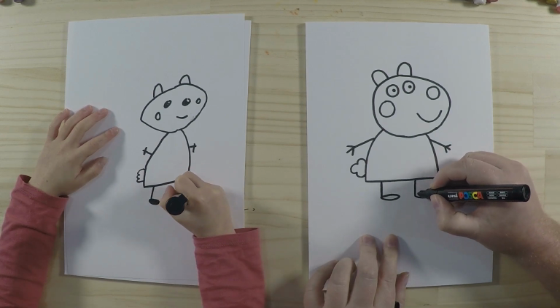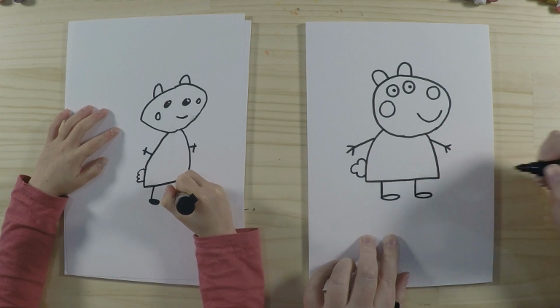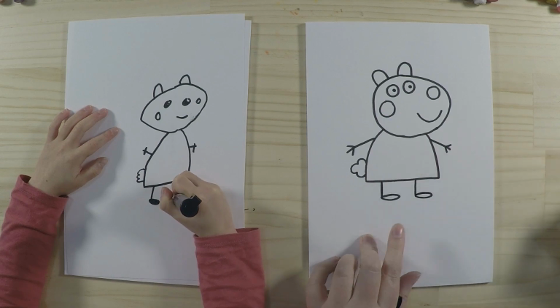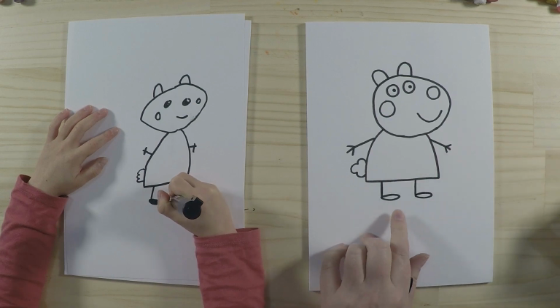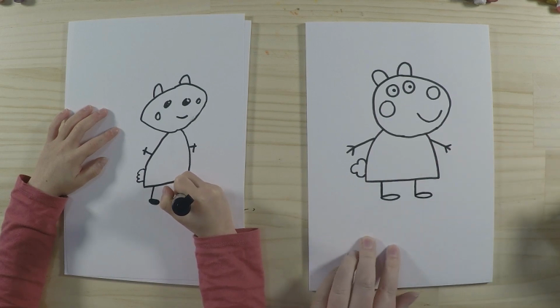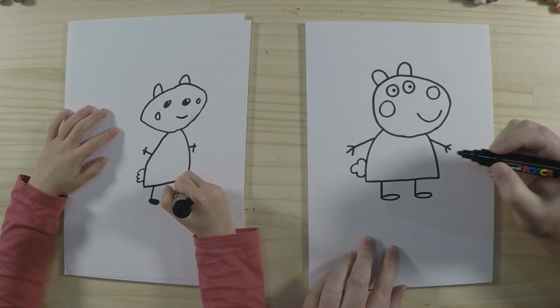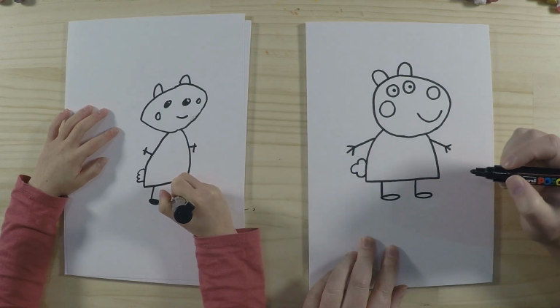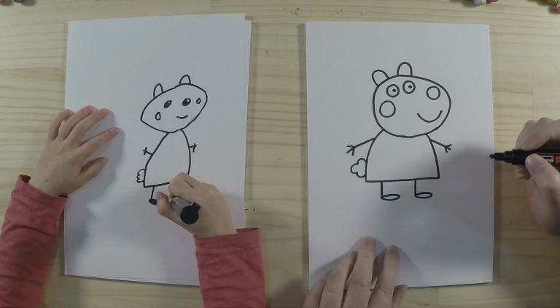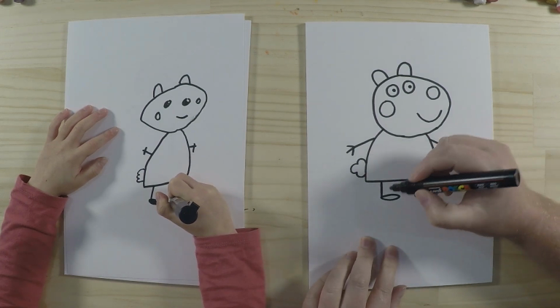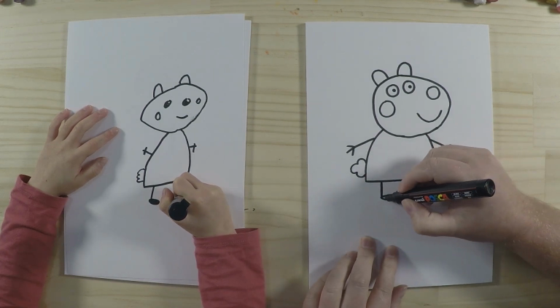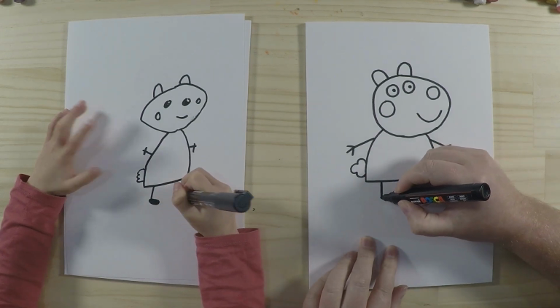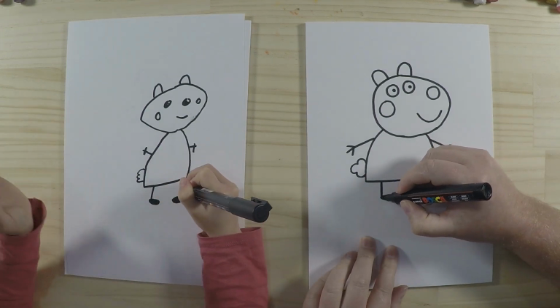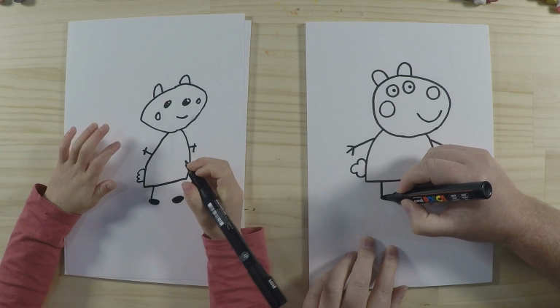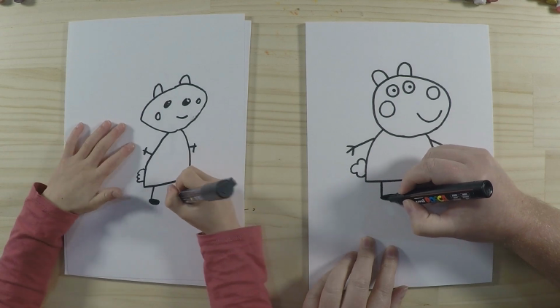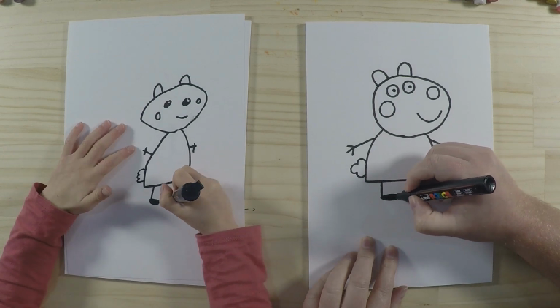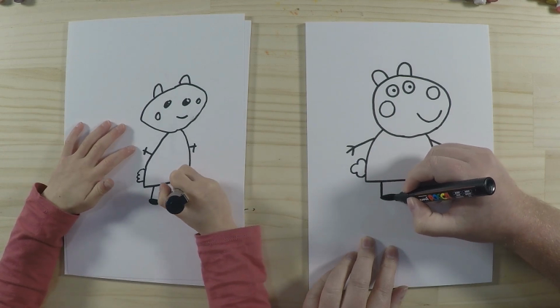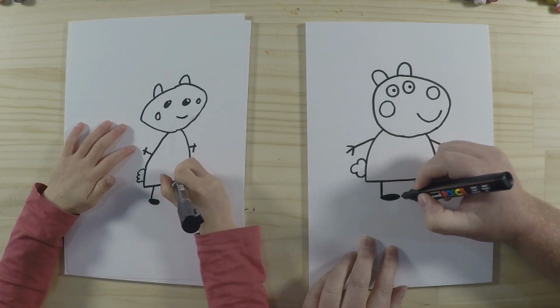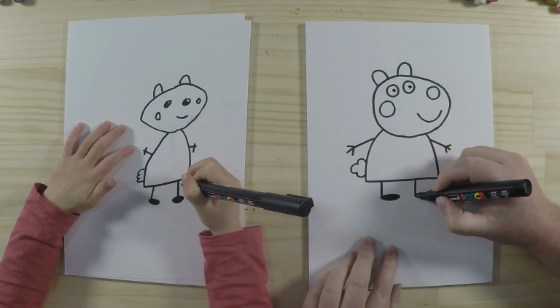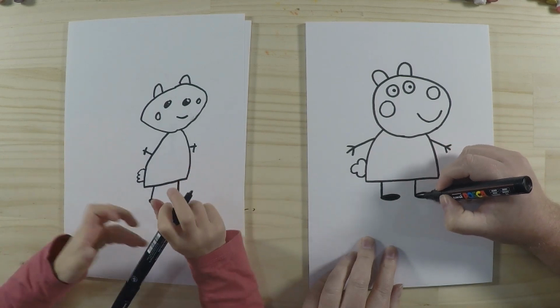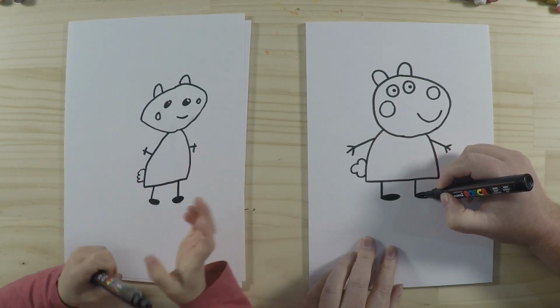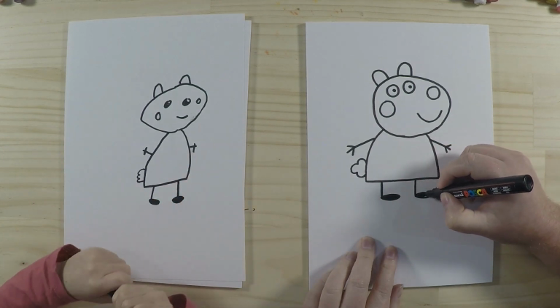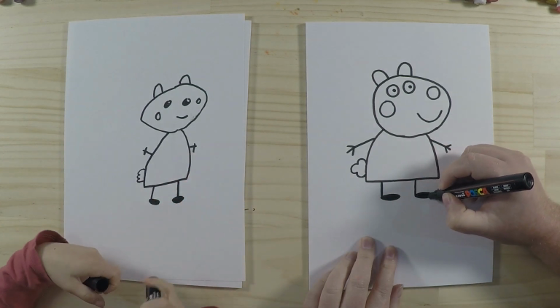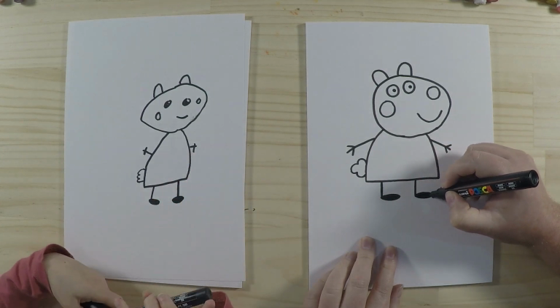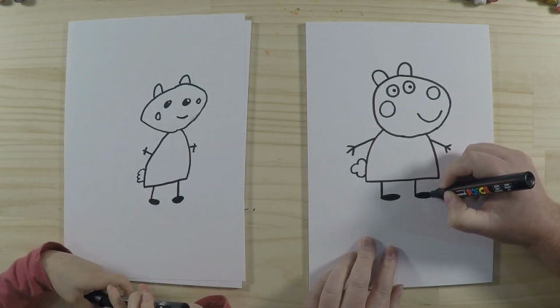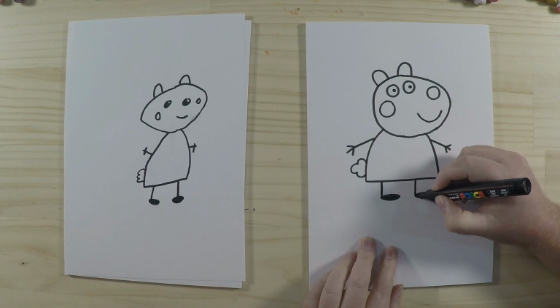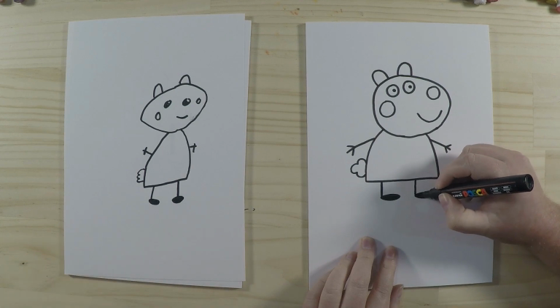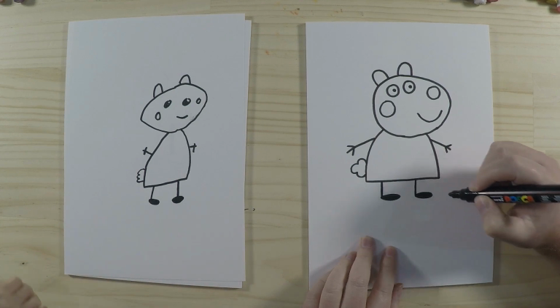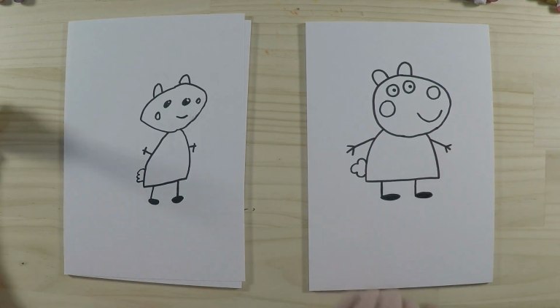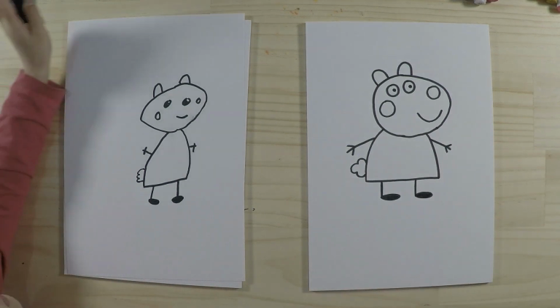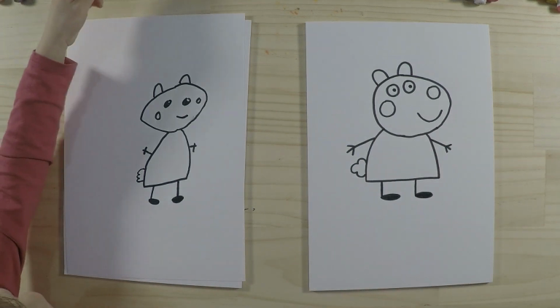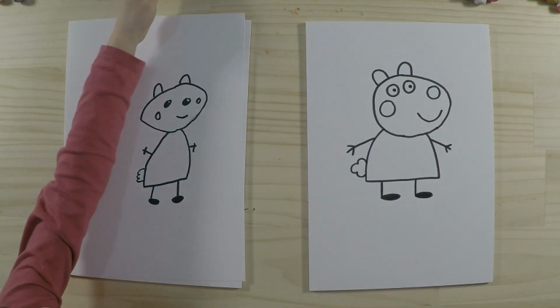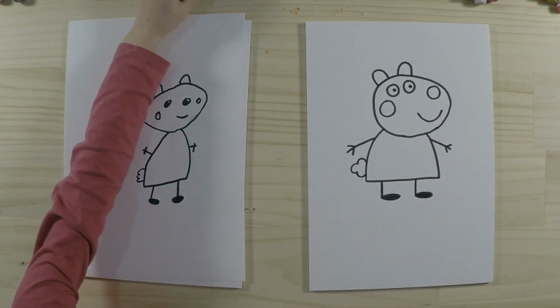You can color the feet in a different color if you like, but Suzy Sheep normally wears black shoes so I'm just going to color them in black. Alright, now it's time to color!